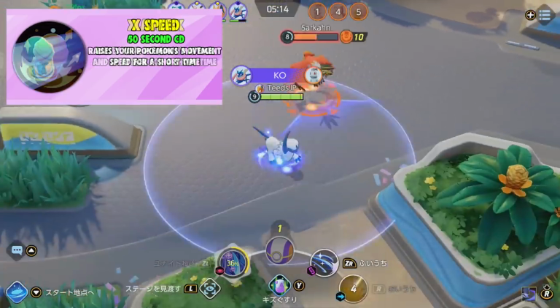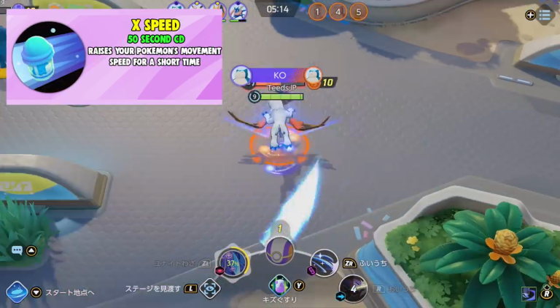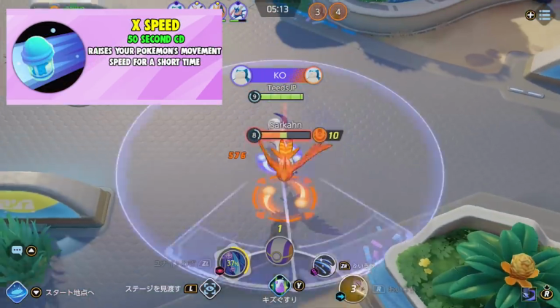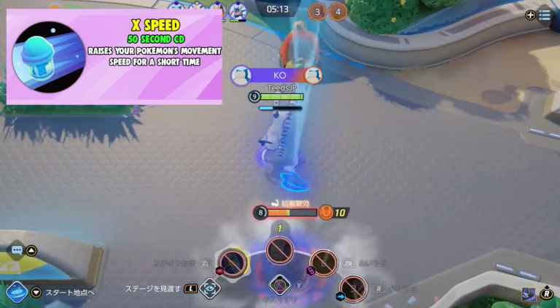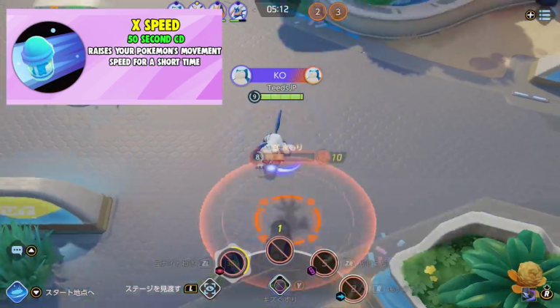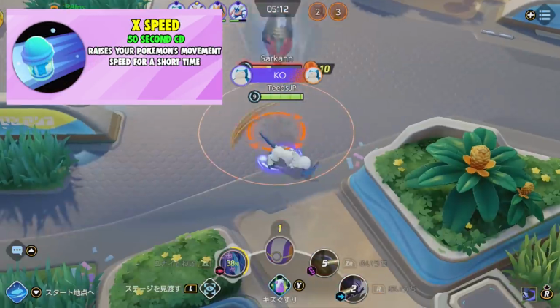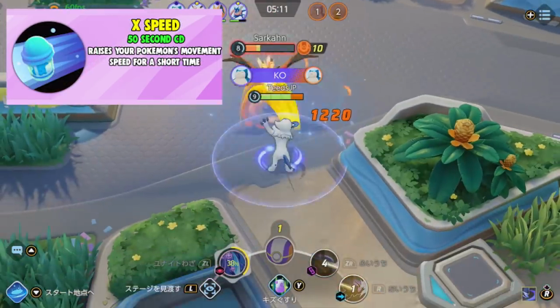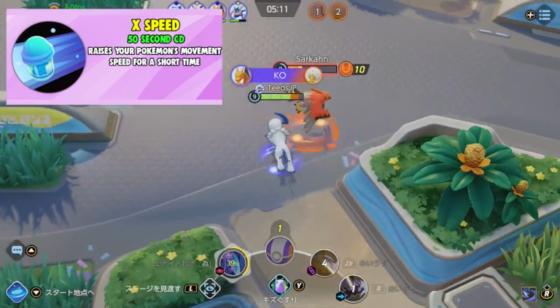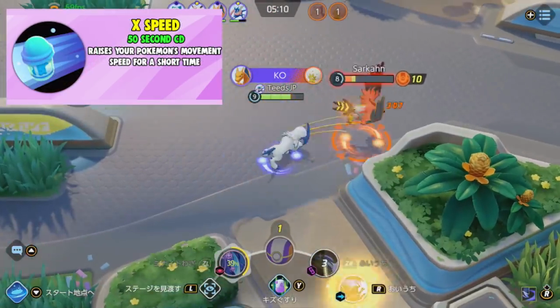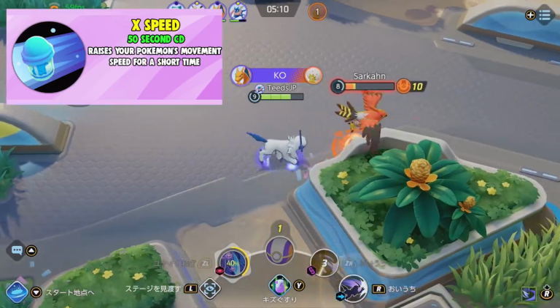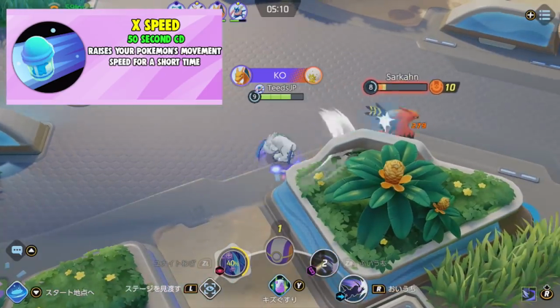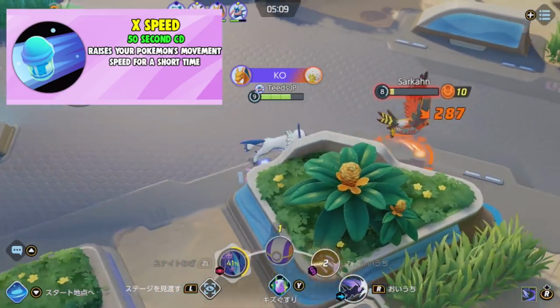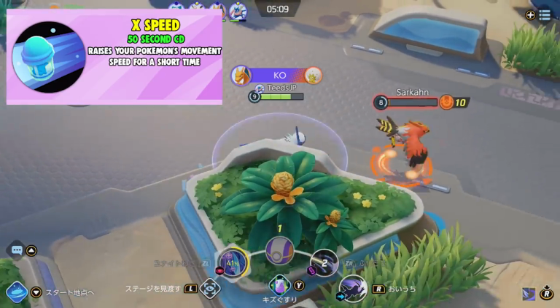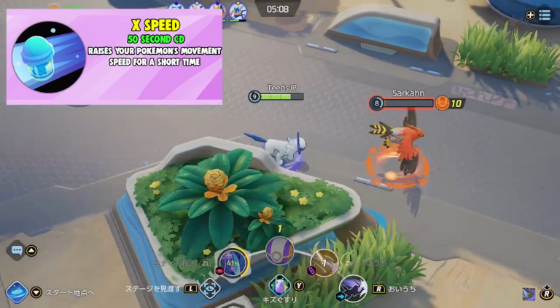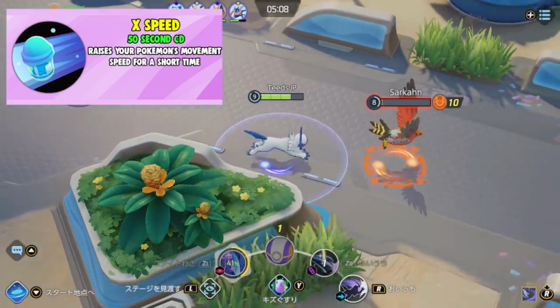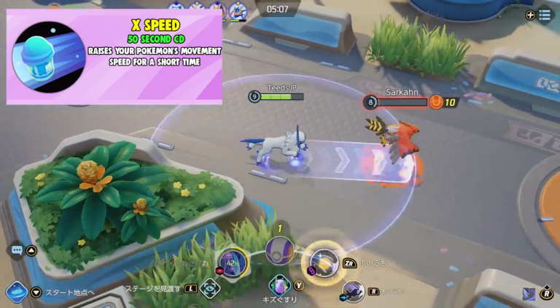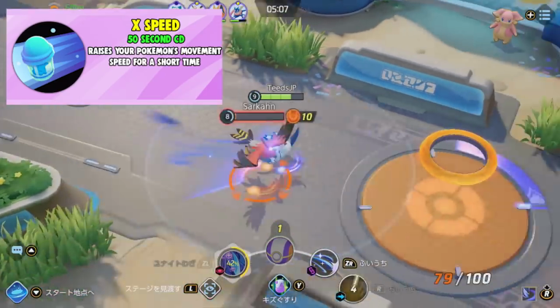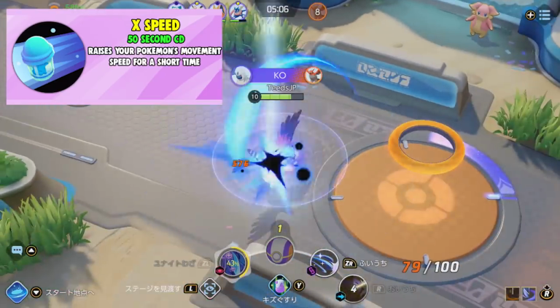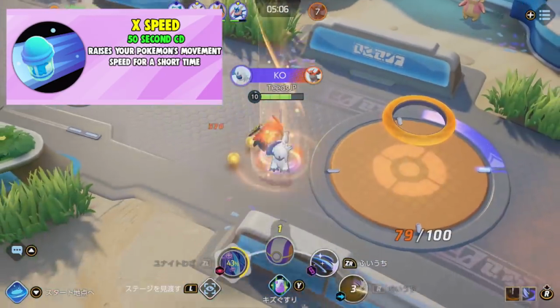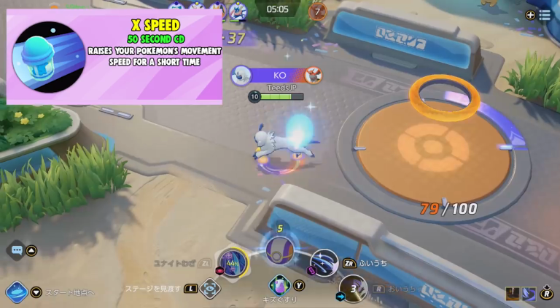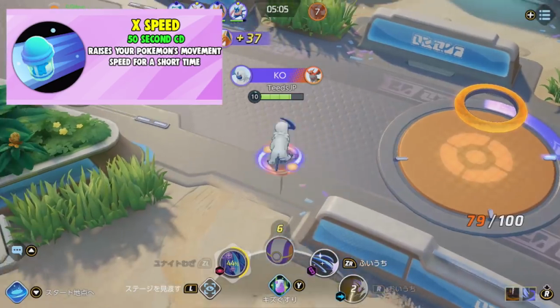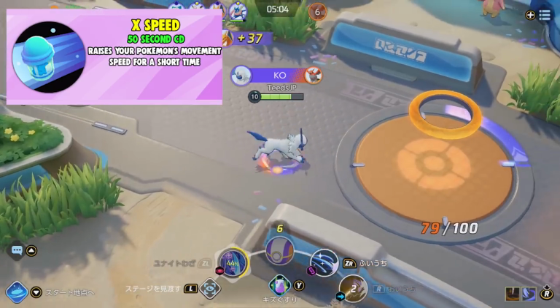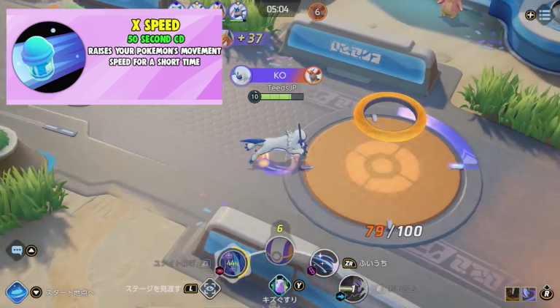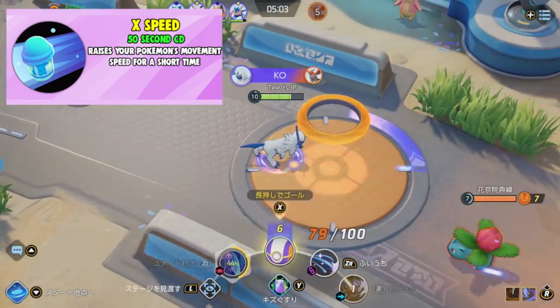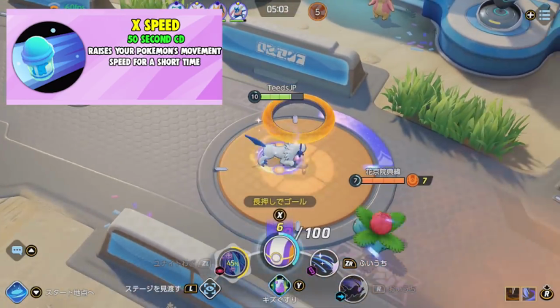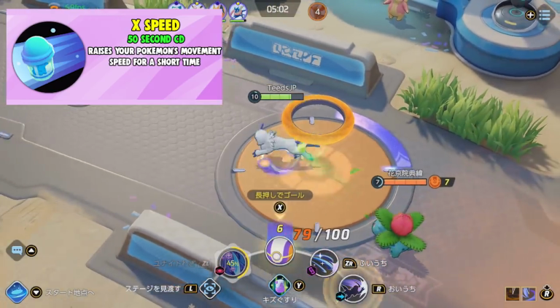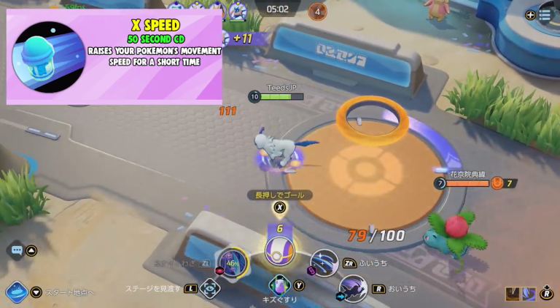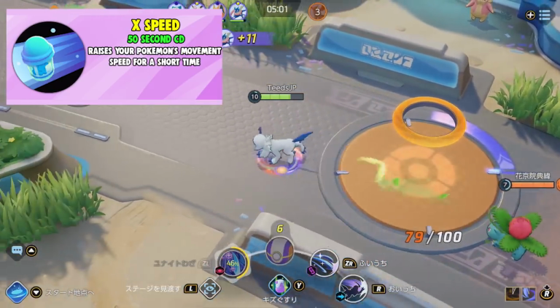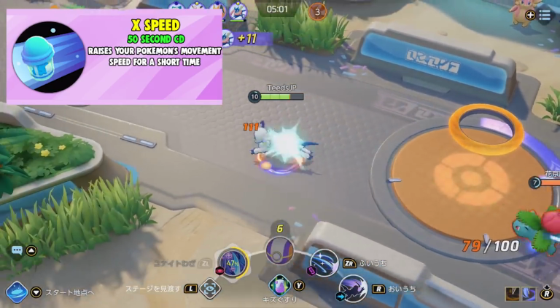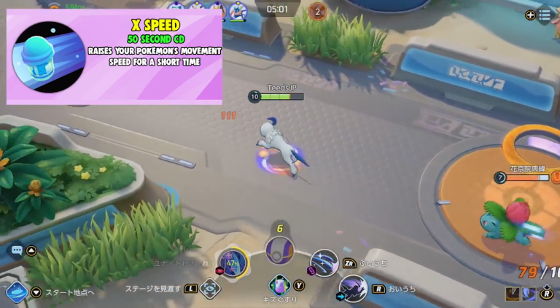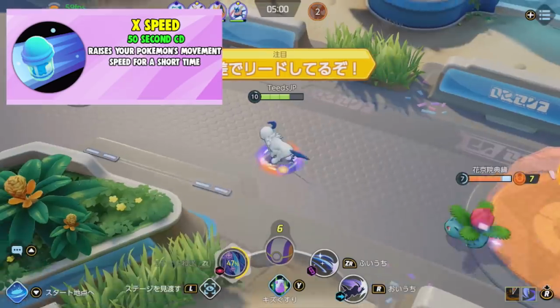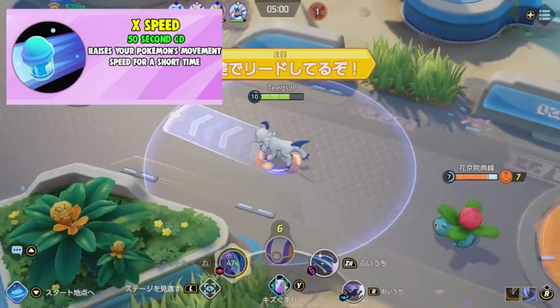X Speed has a 50 second cooldown and raises your Pokemon's movement speed for a short time. You would want to use this item in situations like when you're trying to escape from an opponent or chase your target. This would also work really nicely on those who do not have much mobility.